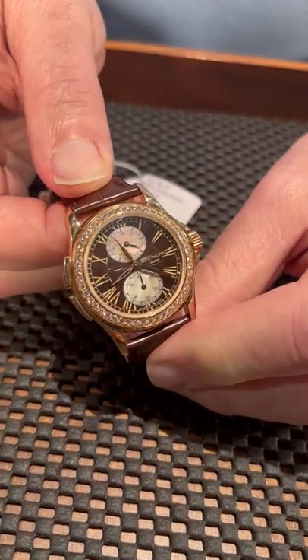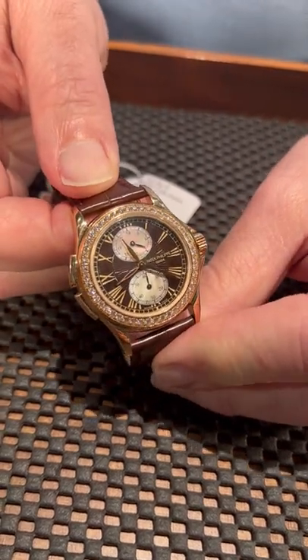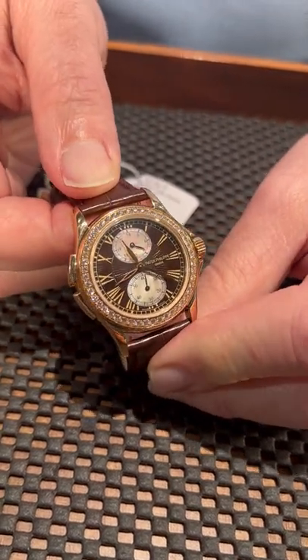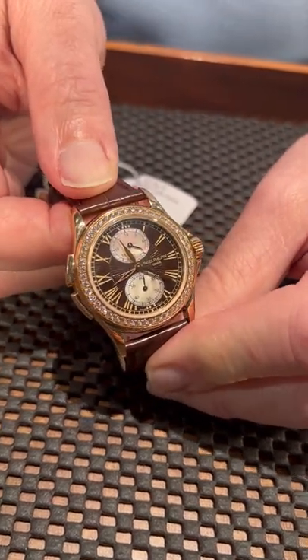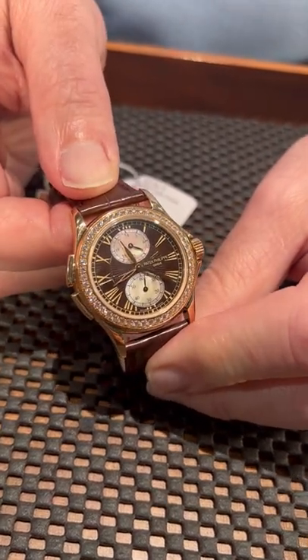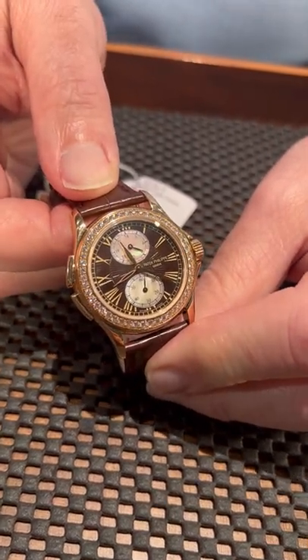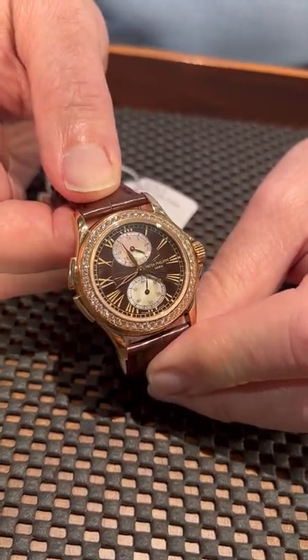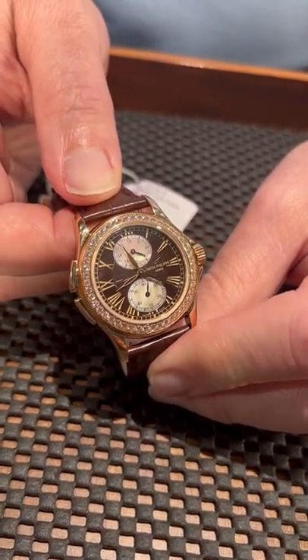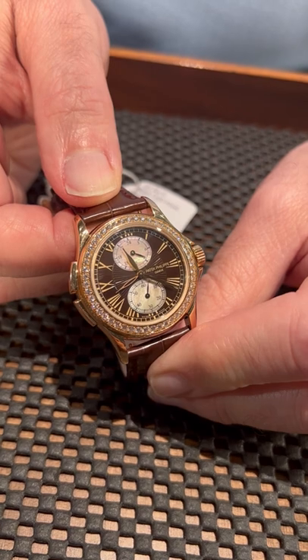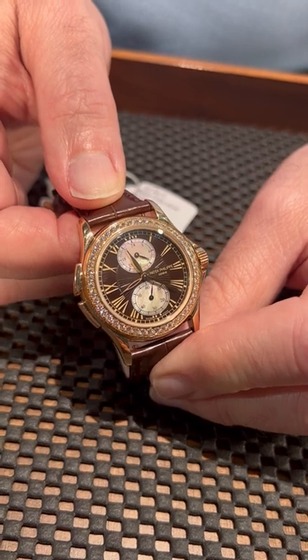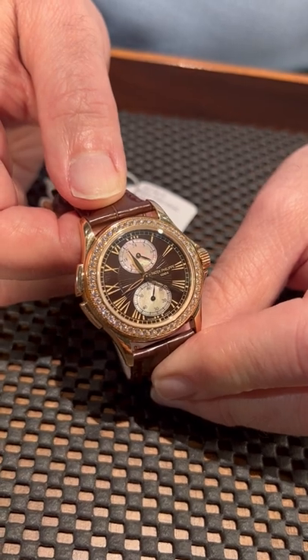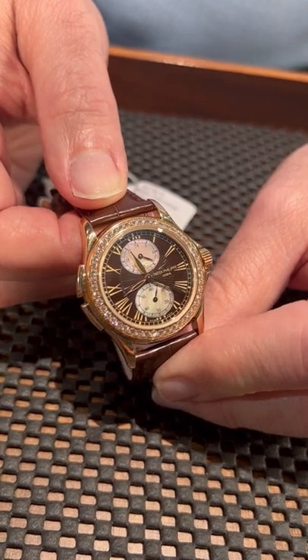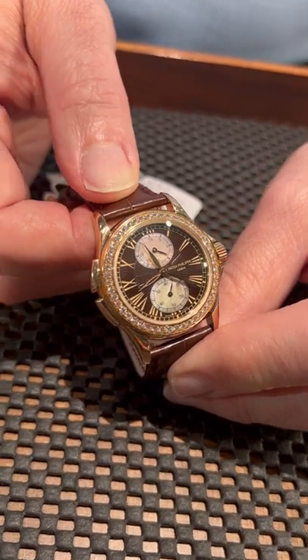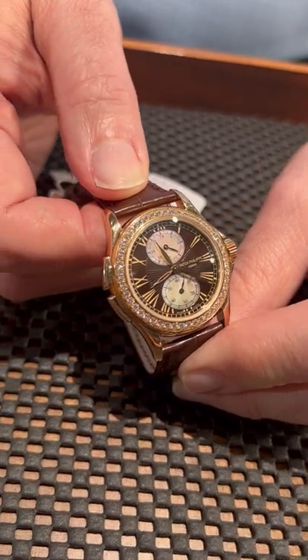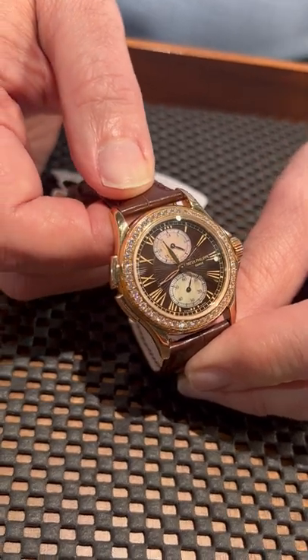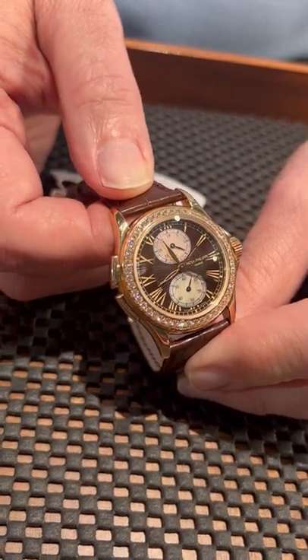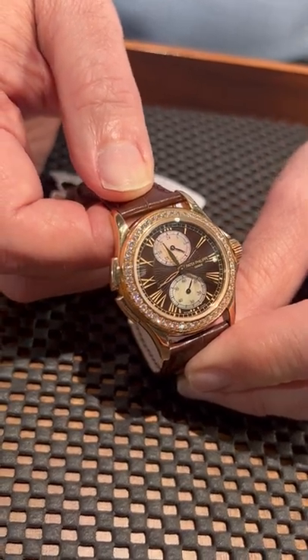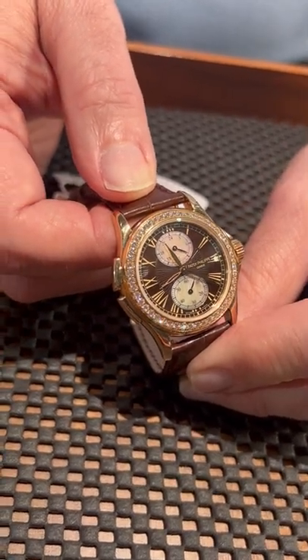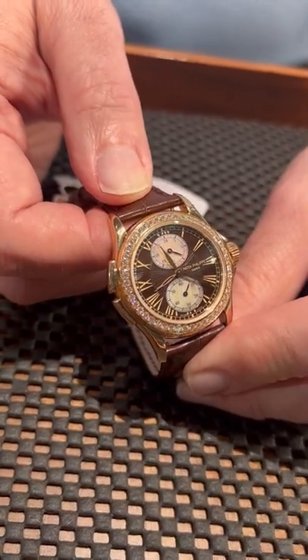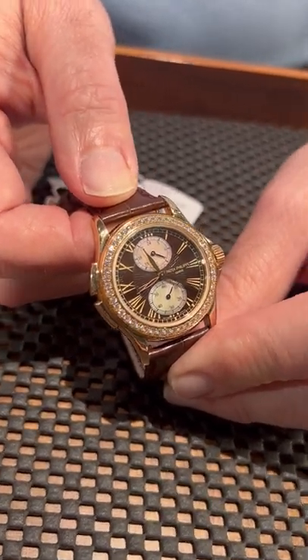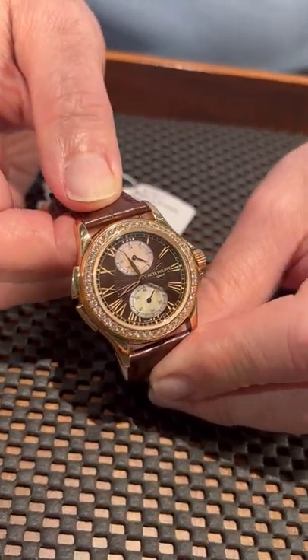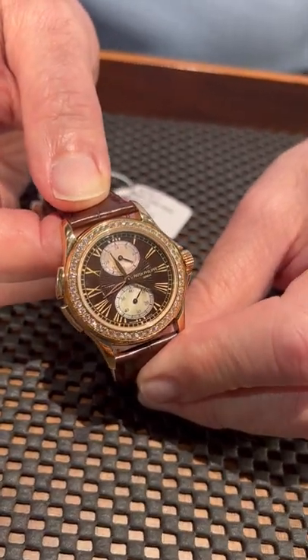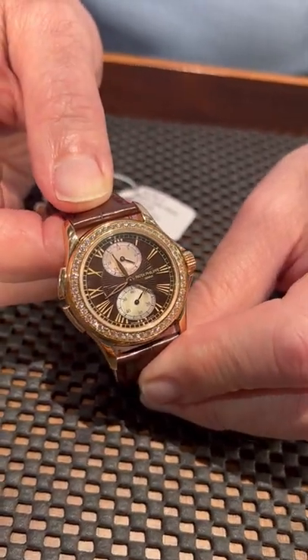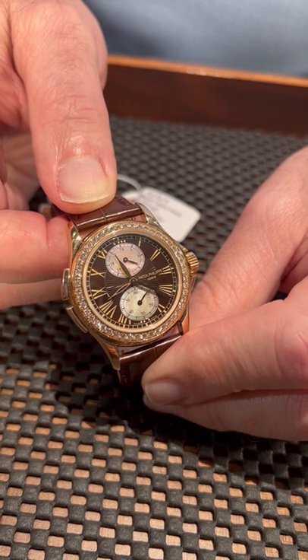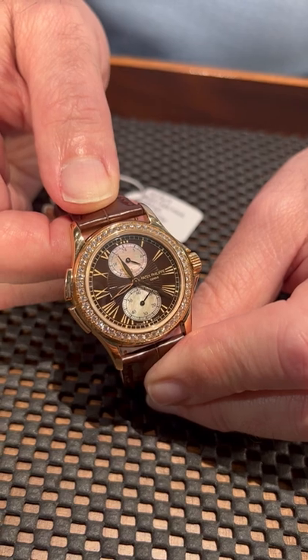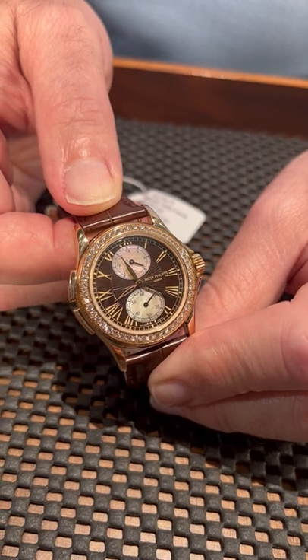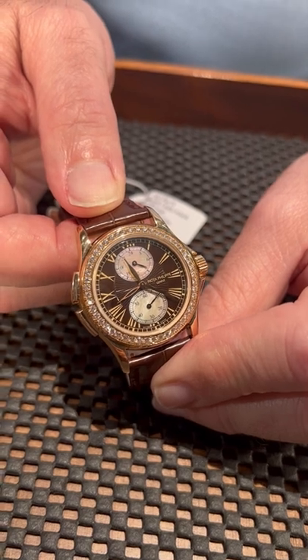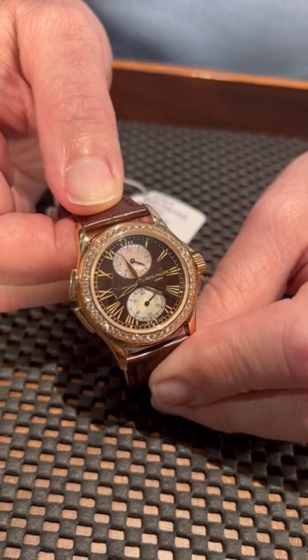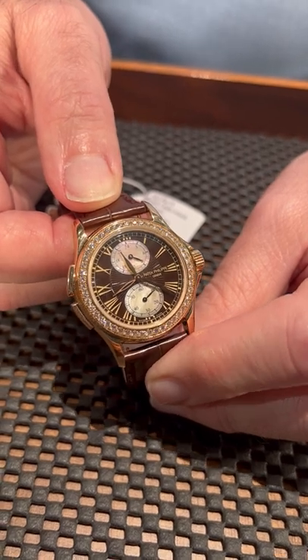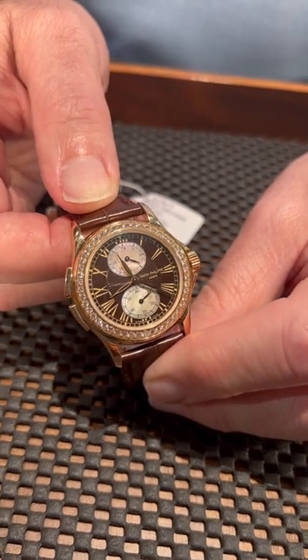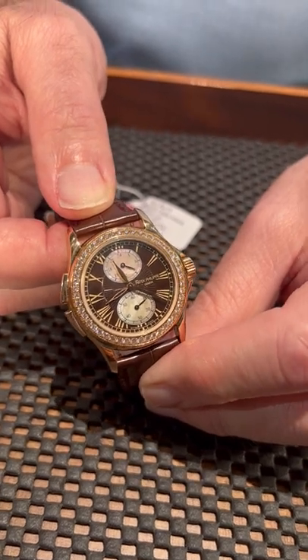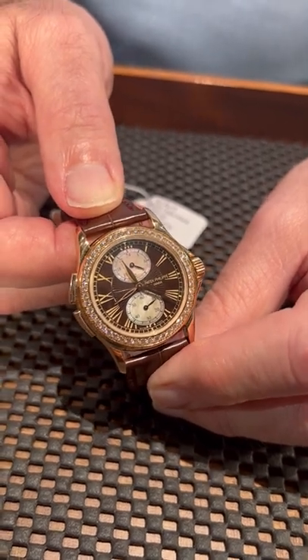So it's a really practical watch for the world traveler, if you're in the jet set and you've got planes to catch and suitcases to find and hotels to check into. This might be the watch for you.